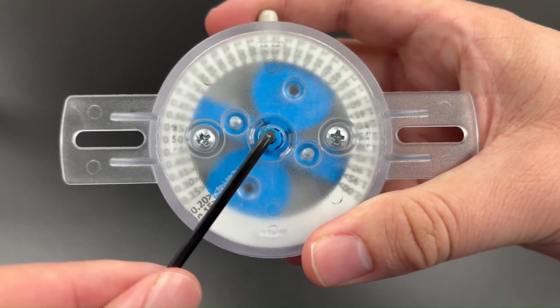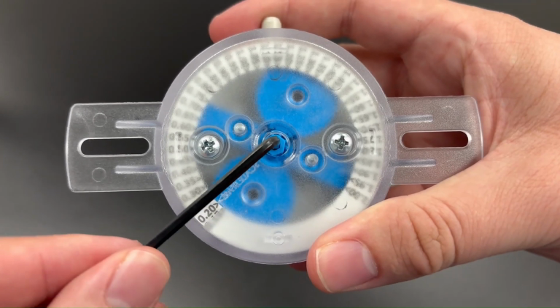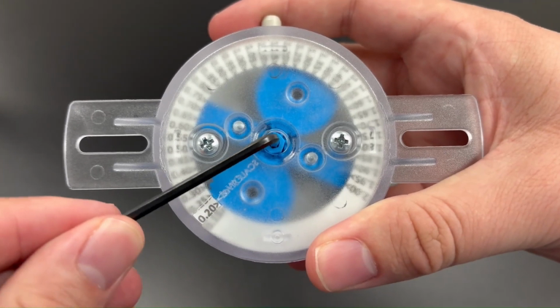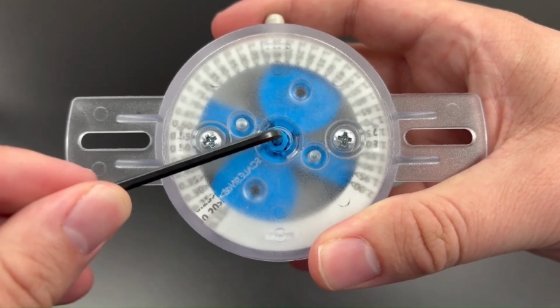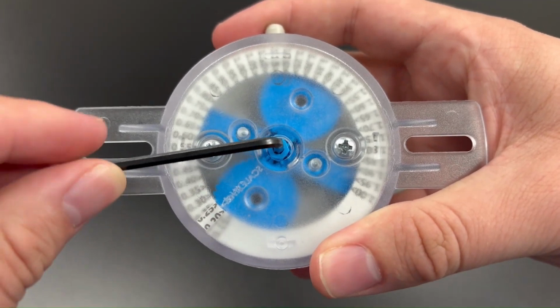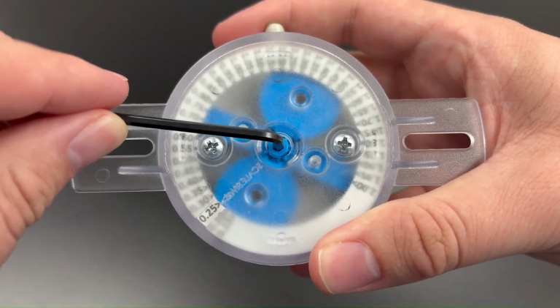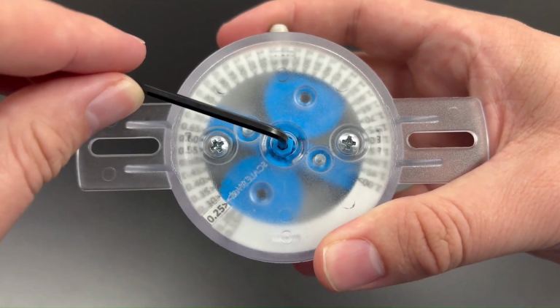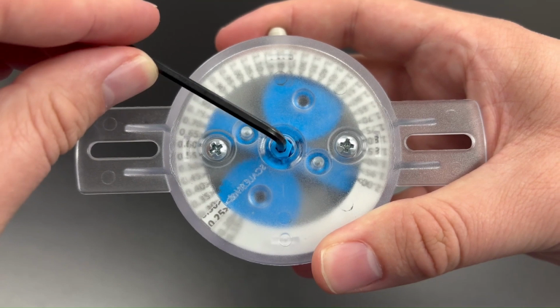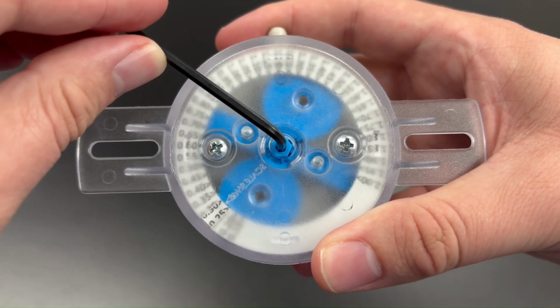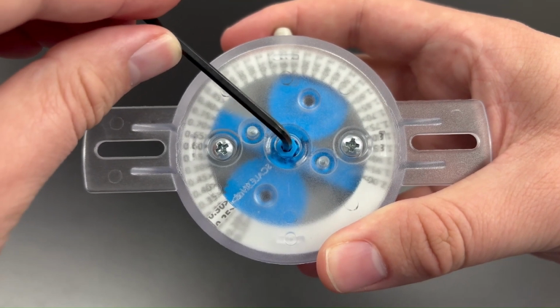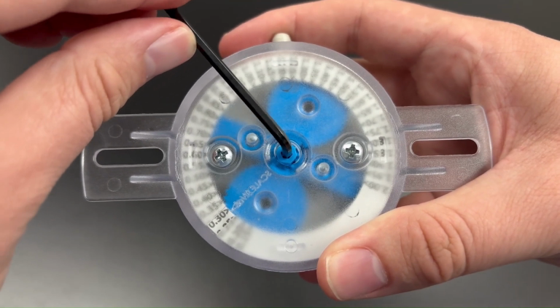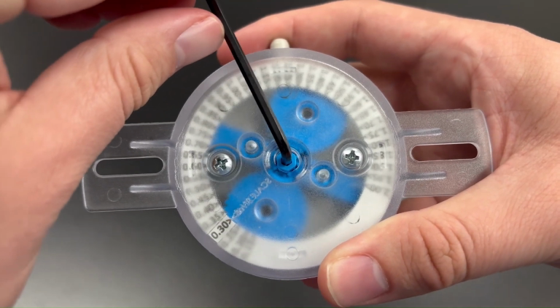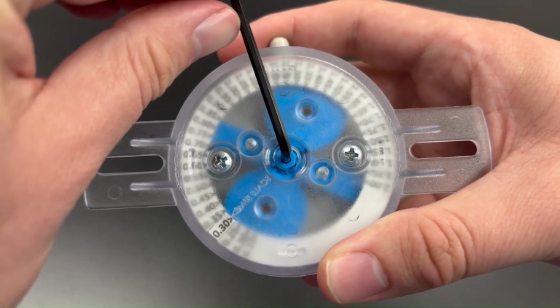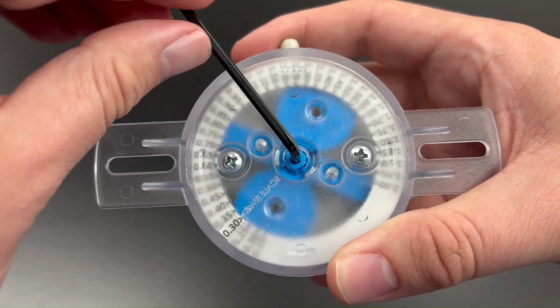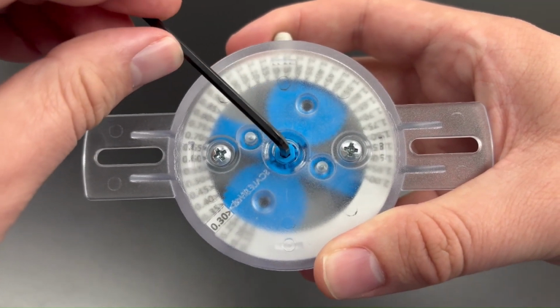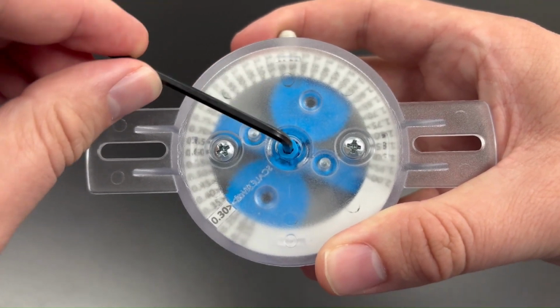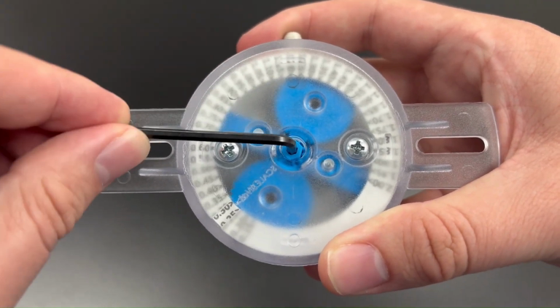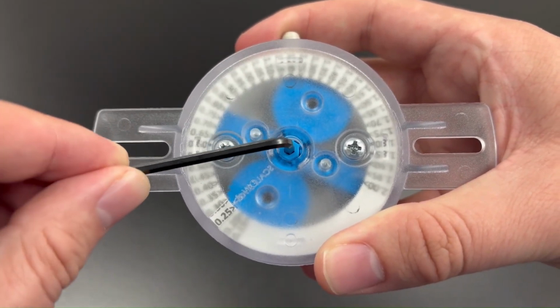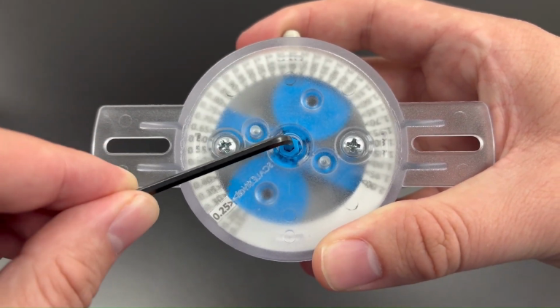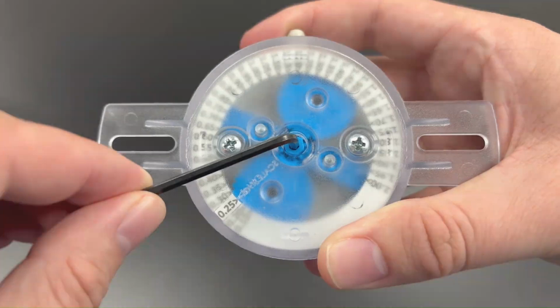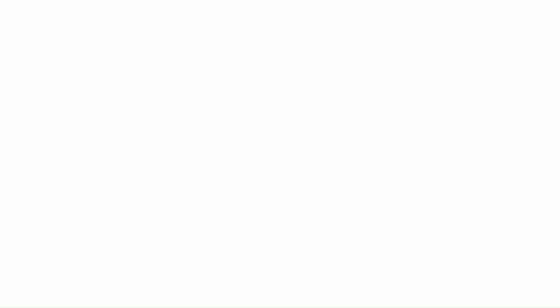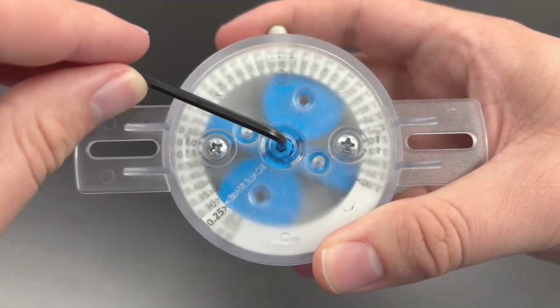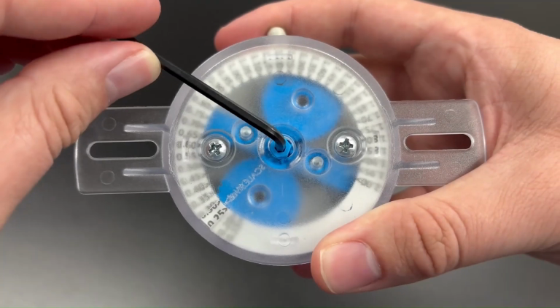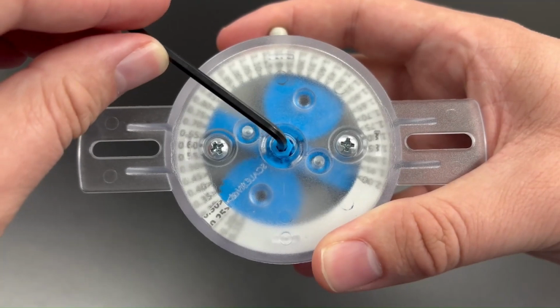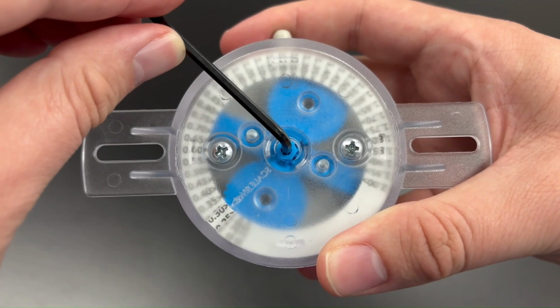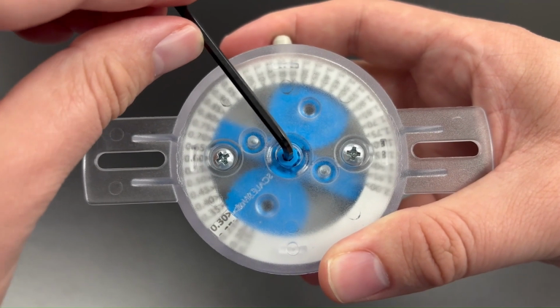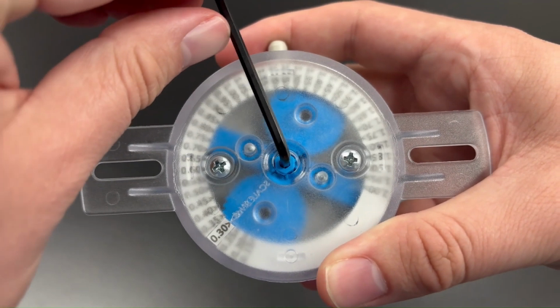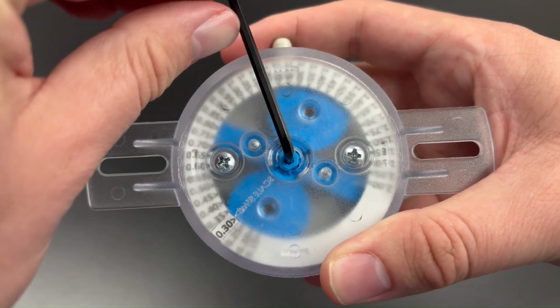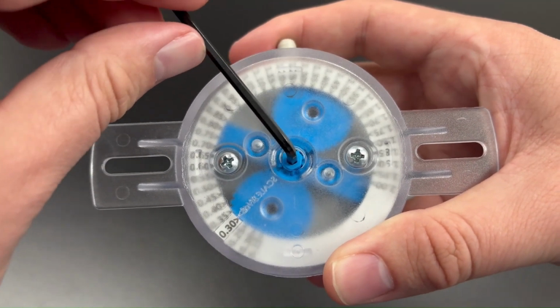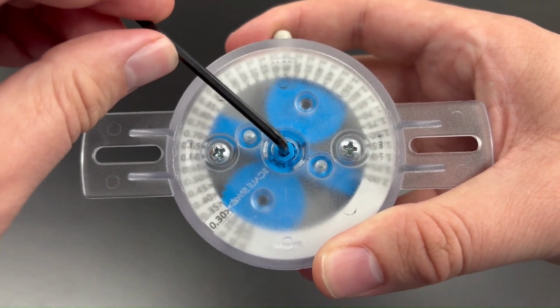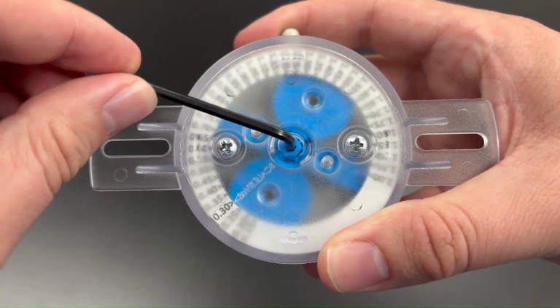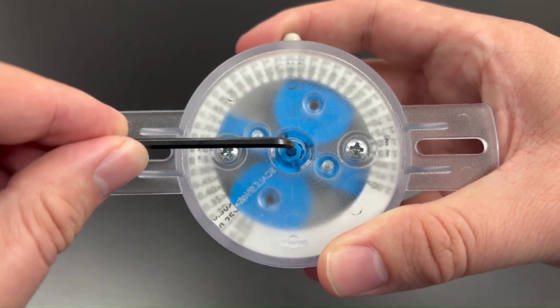To calibrate the set point, turn the key on the adjustment cover with an Allen wrench and use the scale to select the desired set point. For best results, turn the dial slightly above the desired set point, then back down.